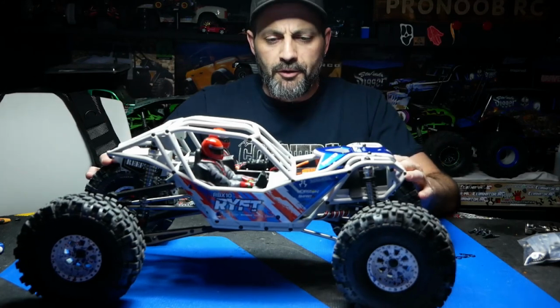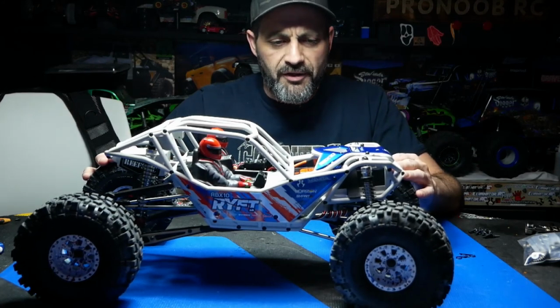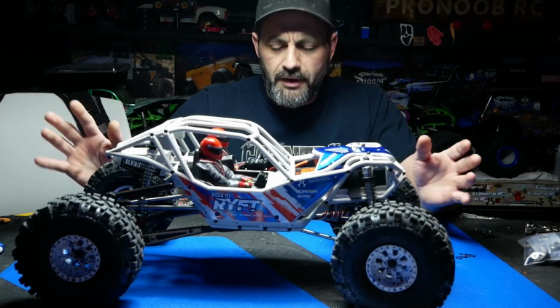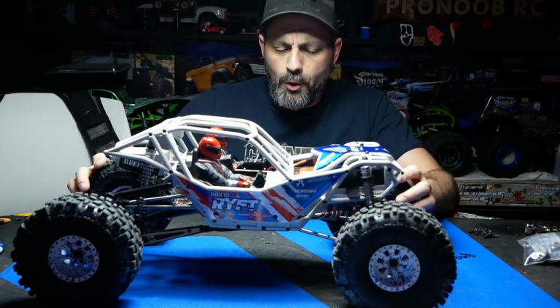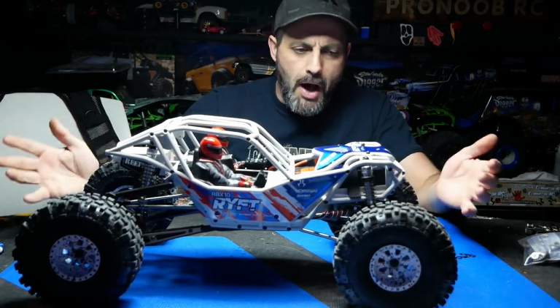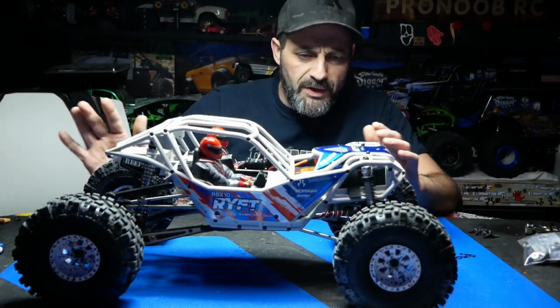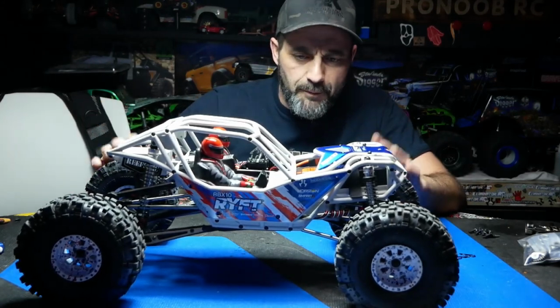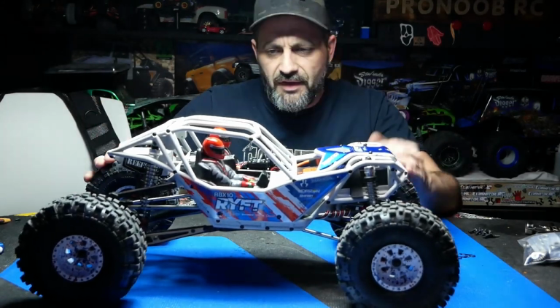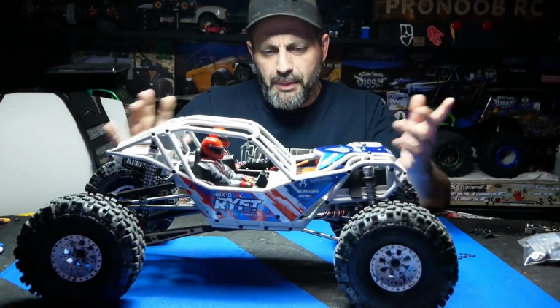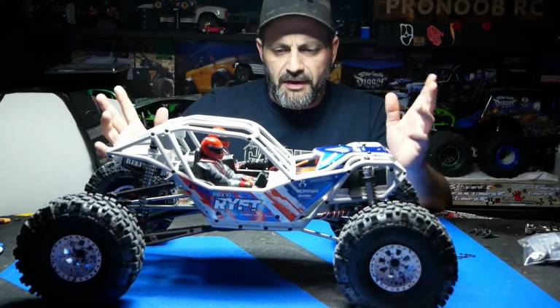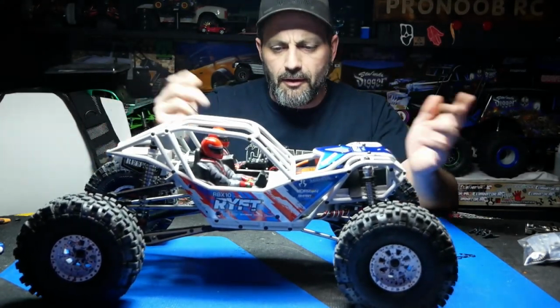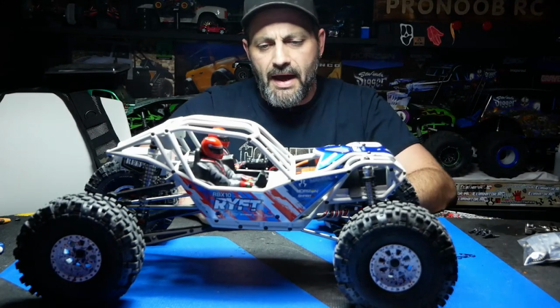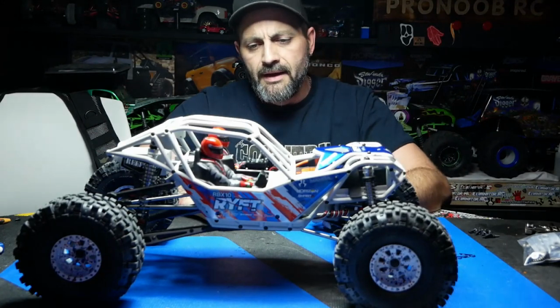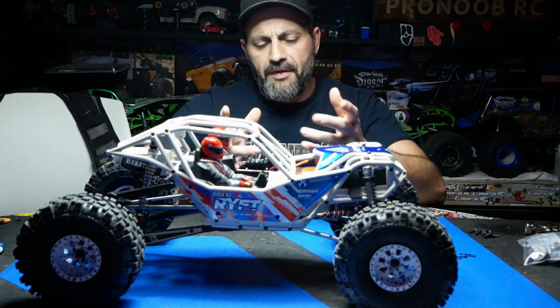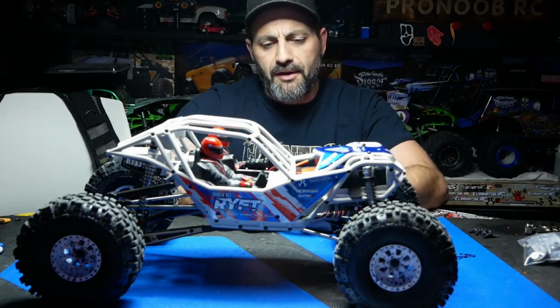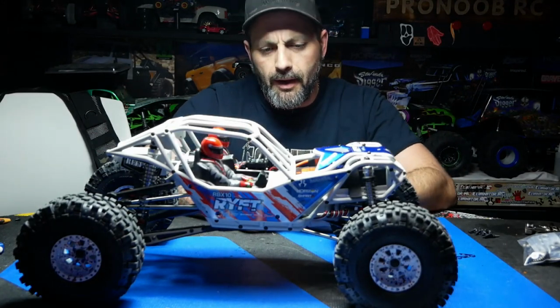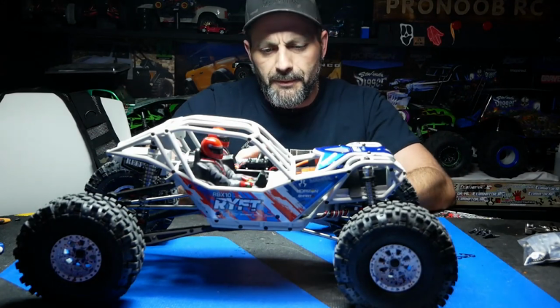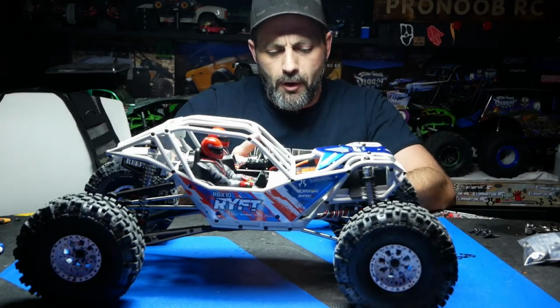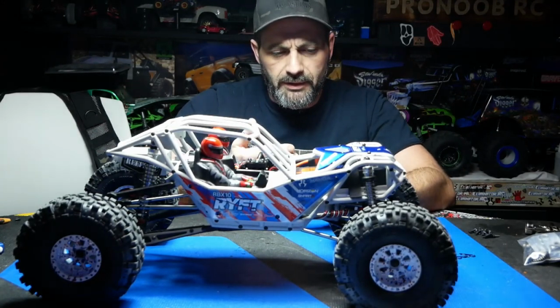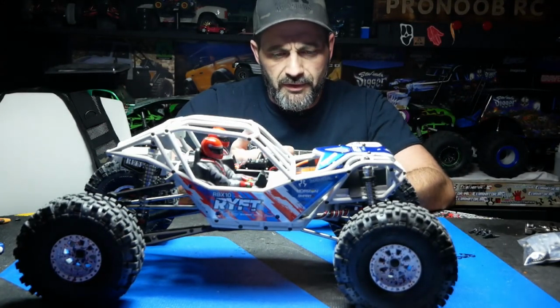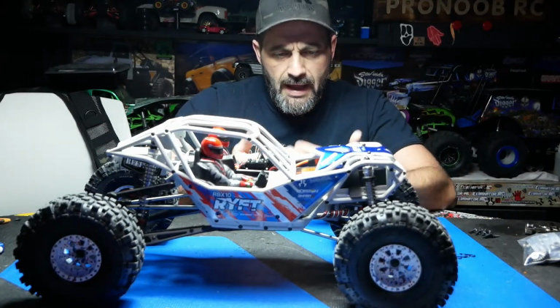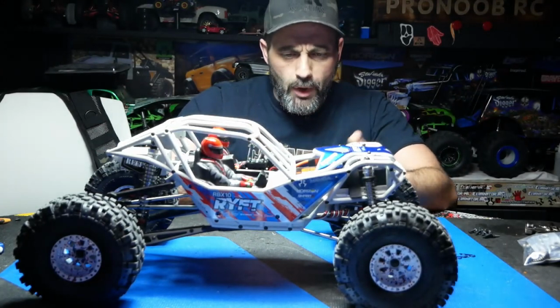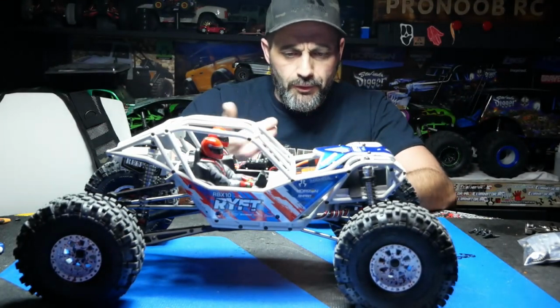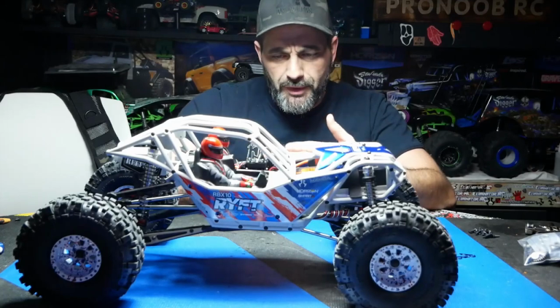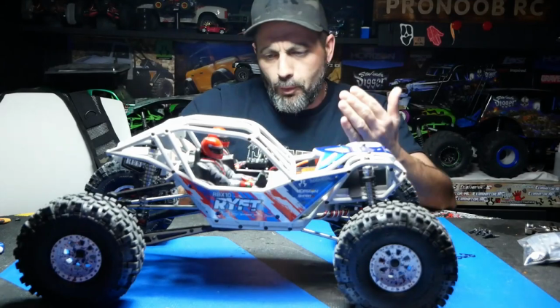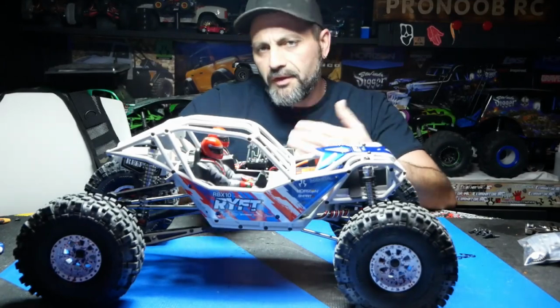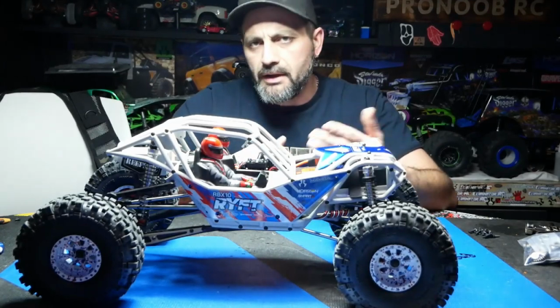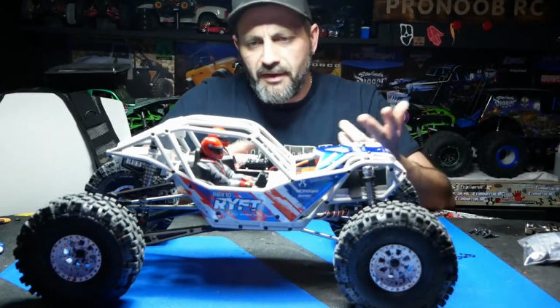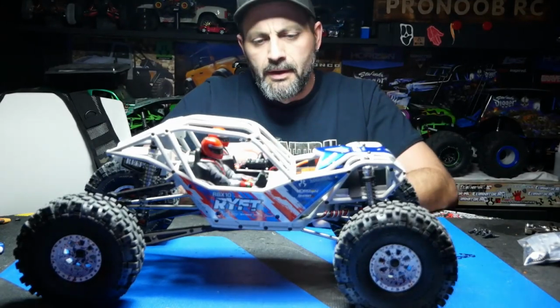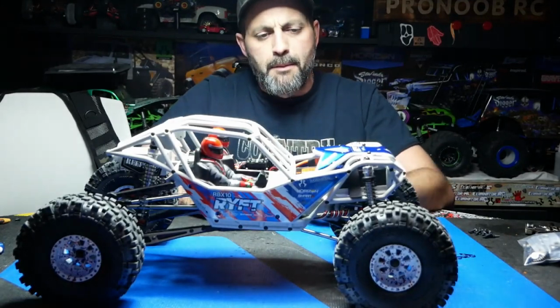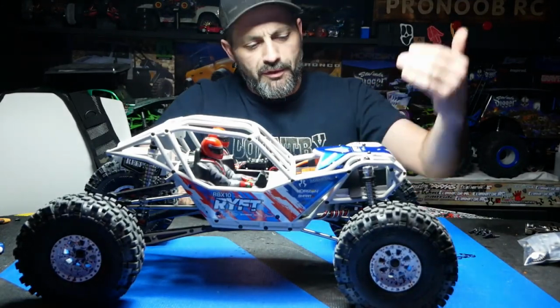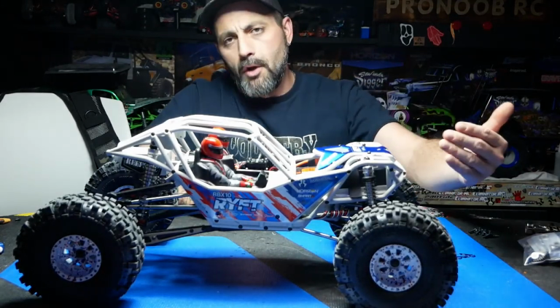Let's talk about the build. When you open the box, you have bags A, B, C, D, and inside those bags they are labeled out A1 through A10. The manual falls right along — open bag A1, then A2, A3, A4 and so on.